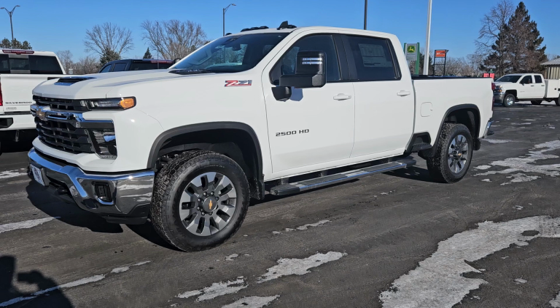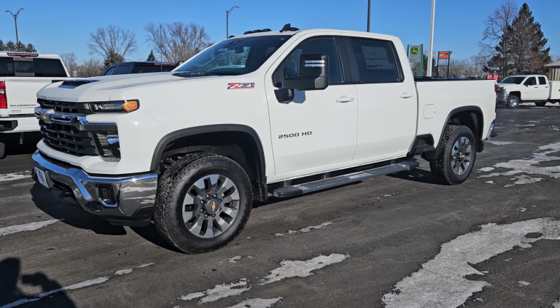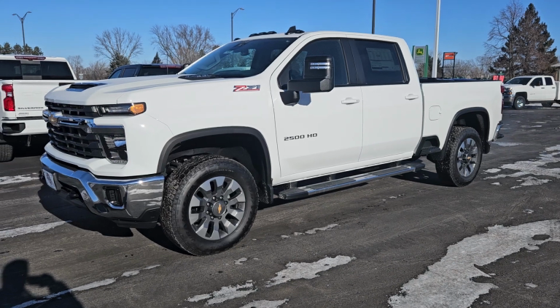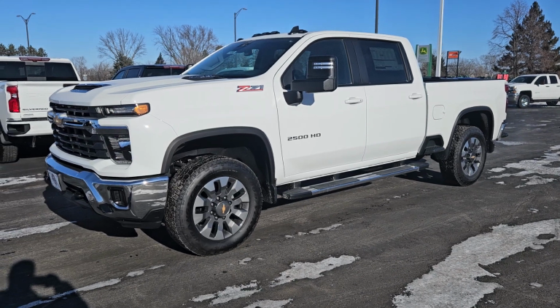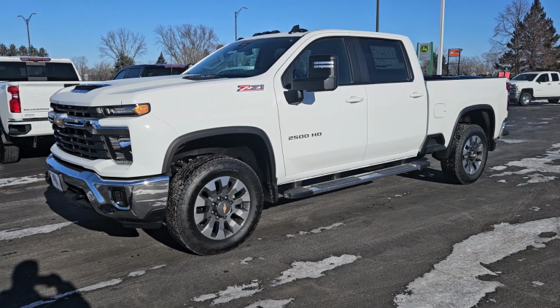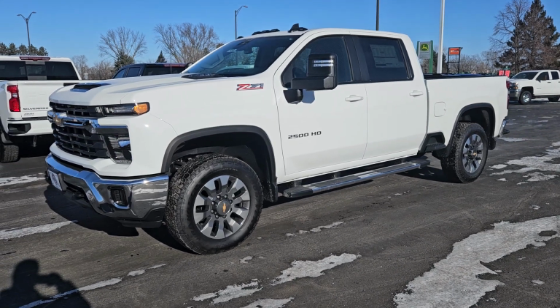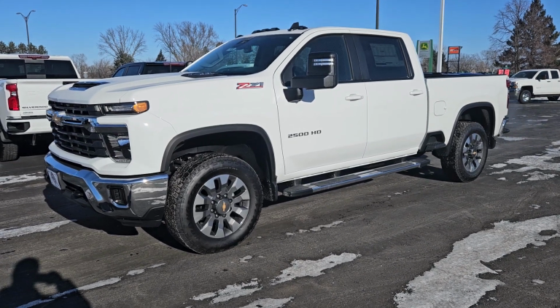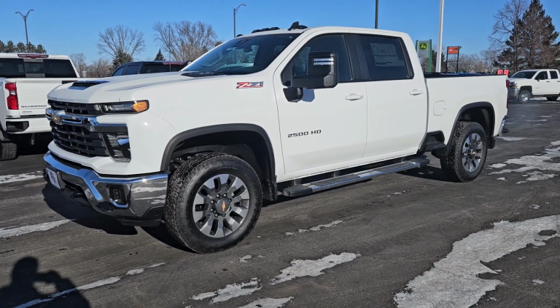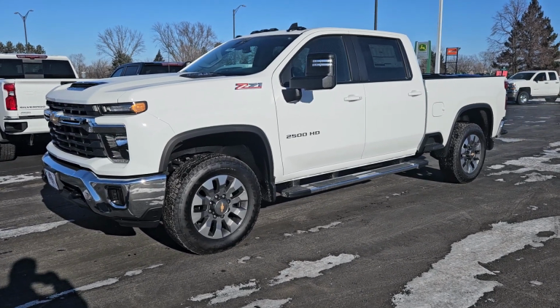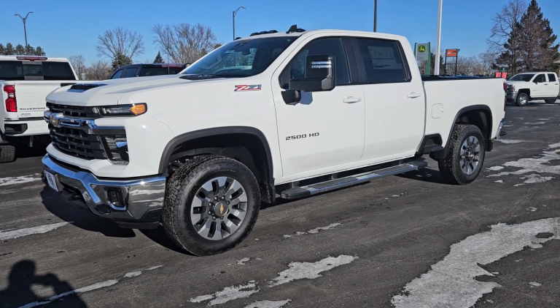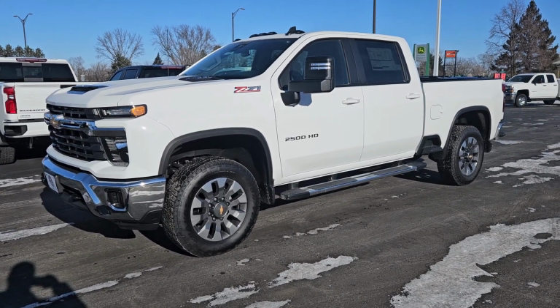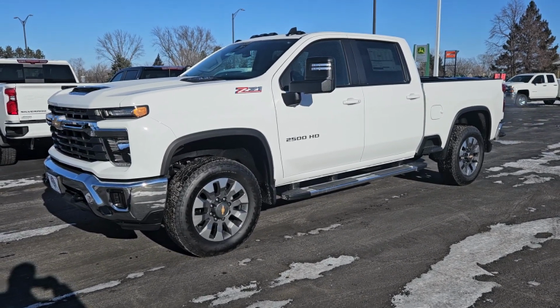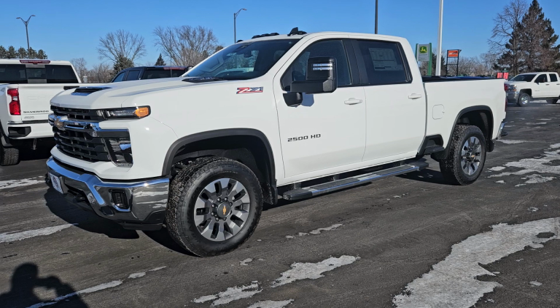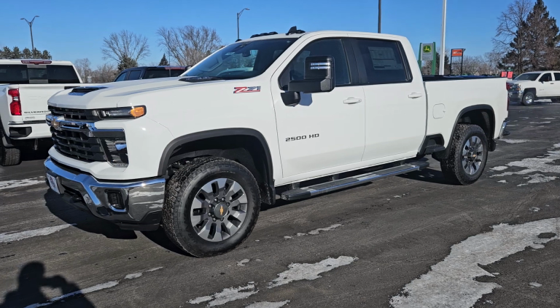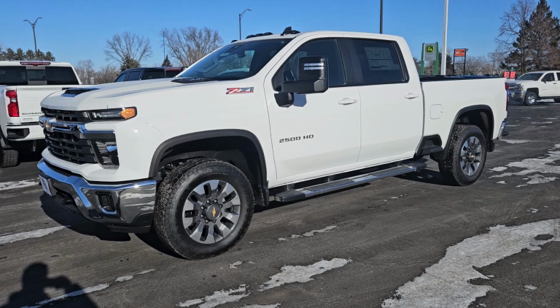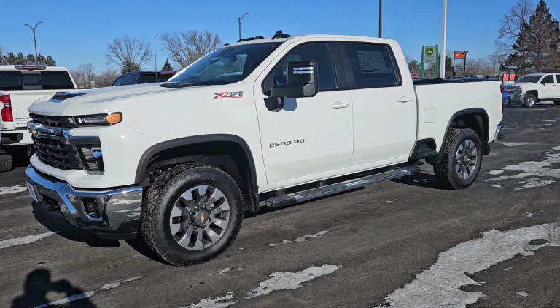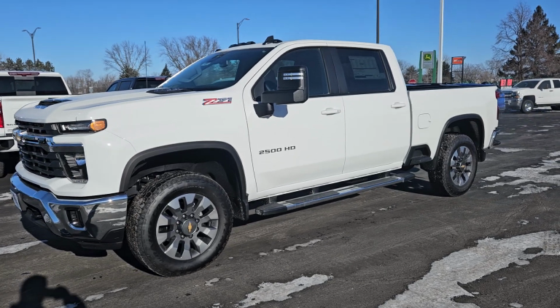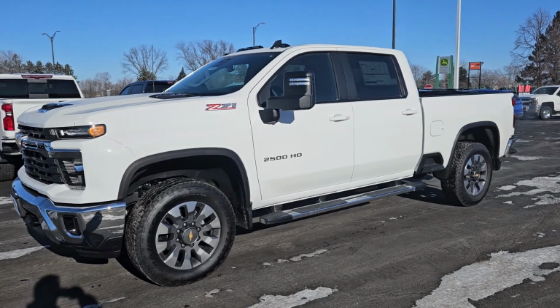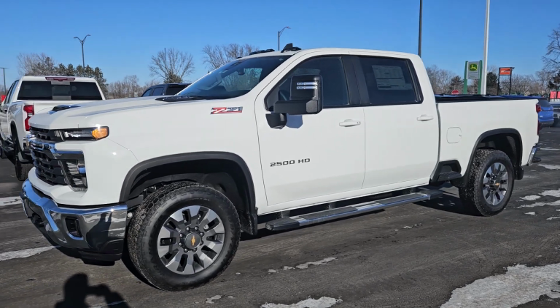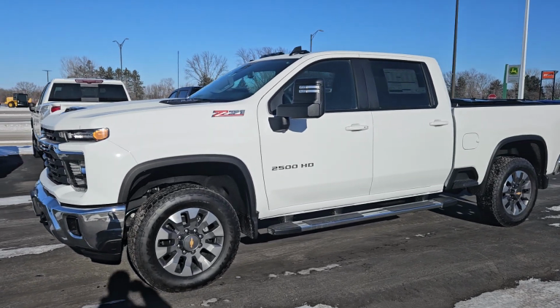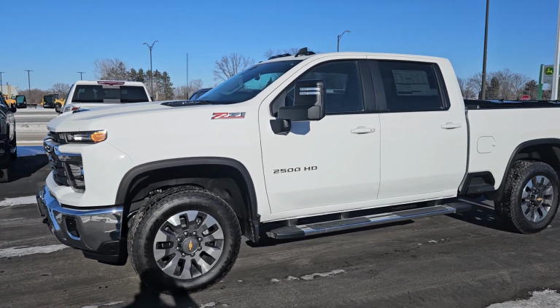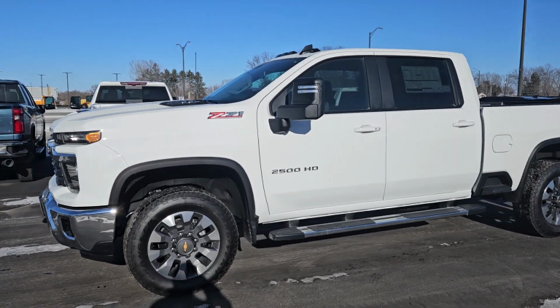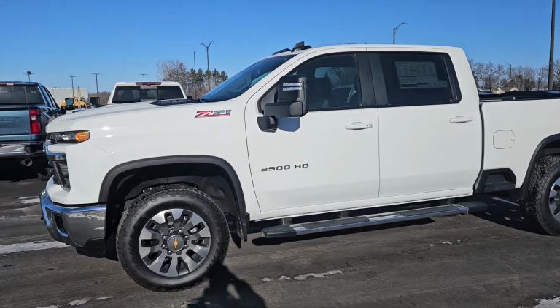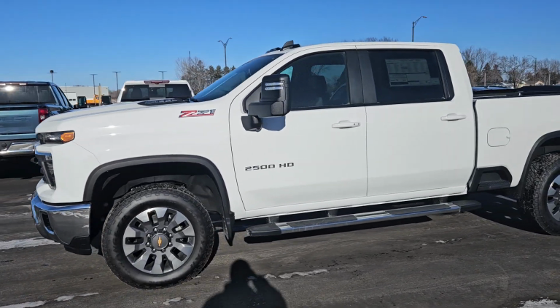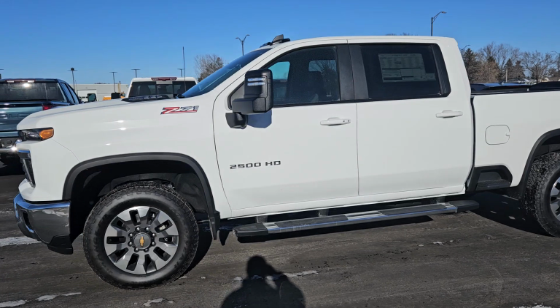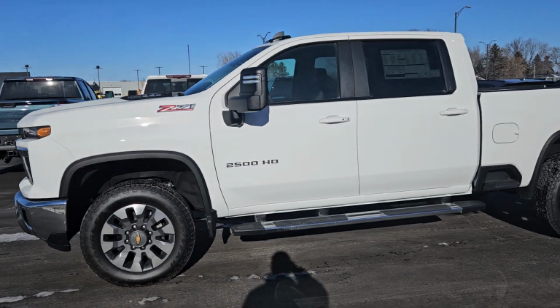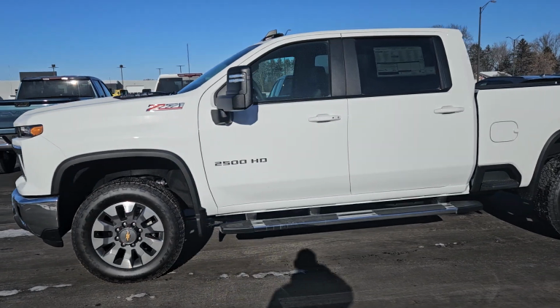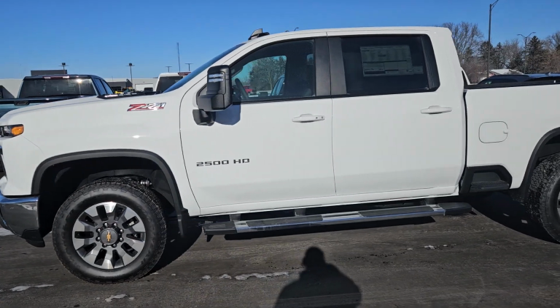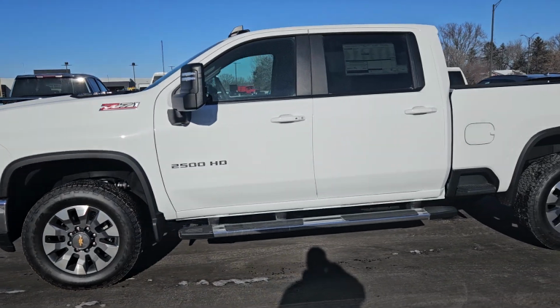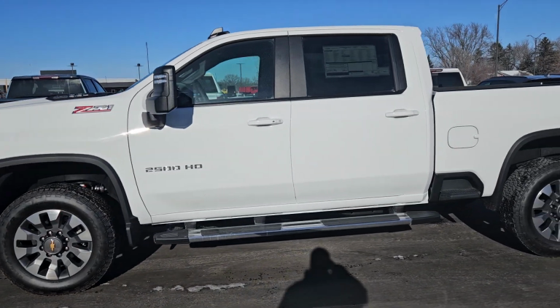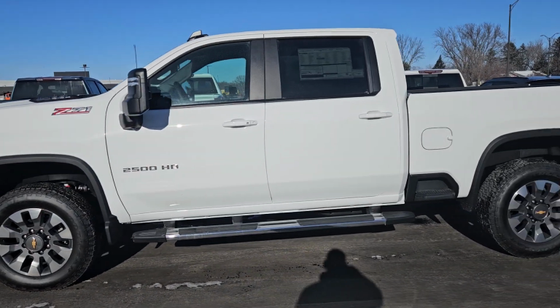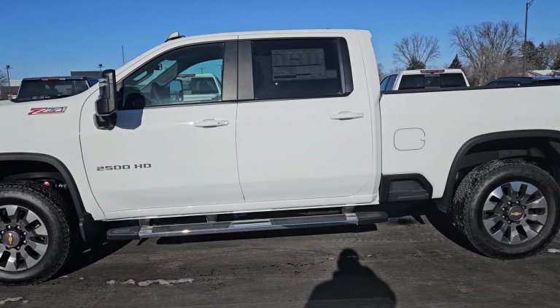Hey, what's up guys? This is Josh Zeman with Johnson Motors in New Richmond, bringing you today a new 2024 Chevy Silverado 2500 heavy duty — a nice three-quarter ton LT truck, stock number 71742.